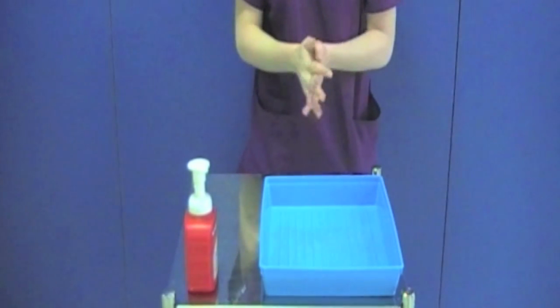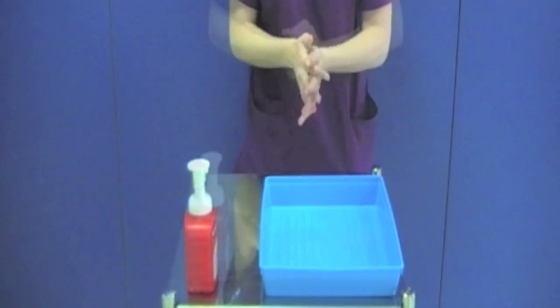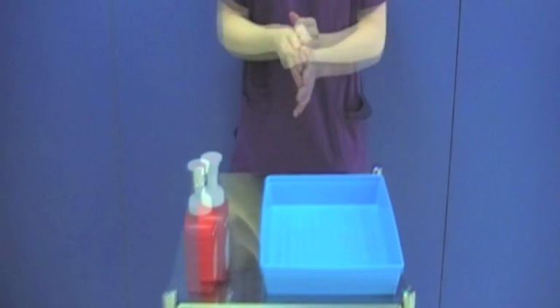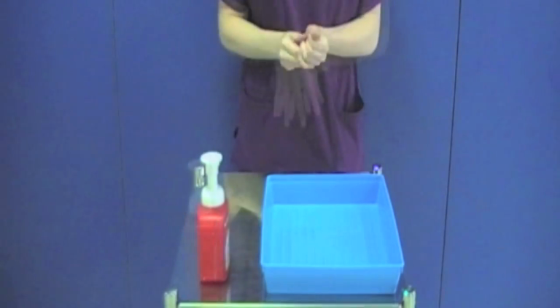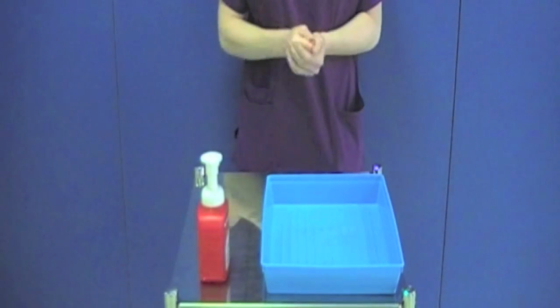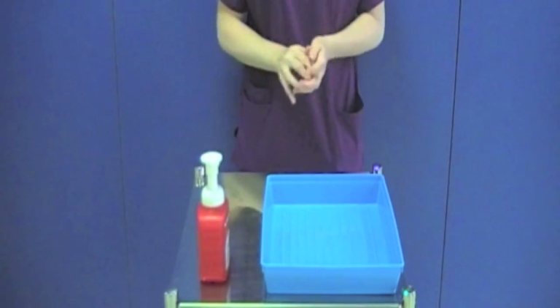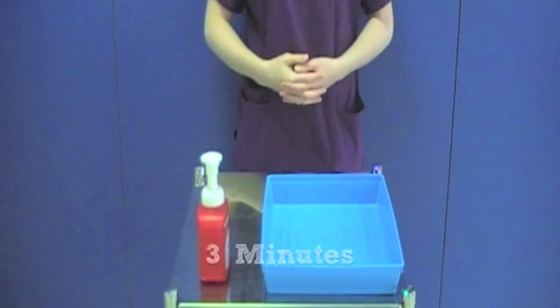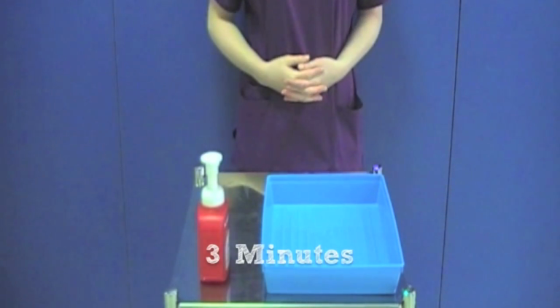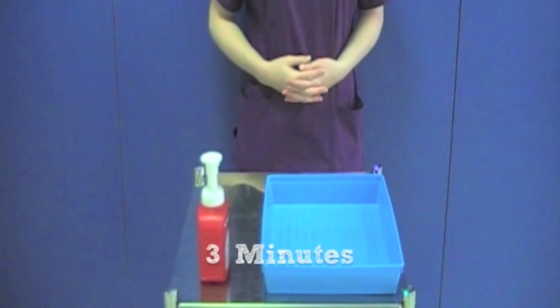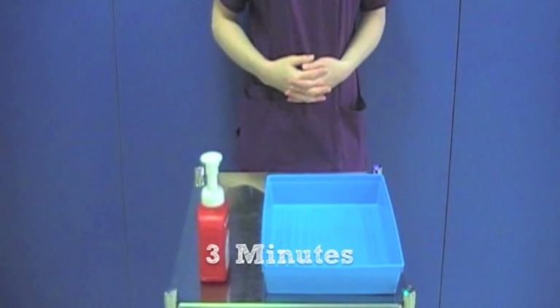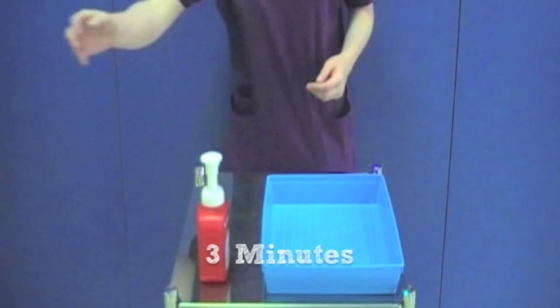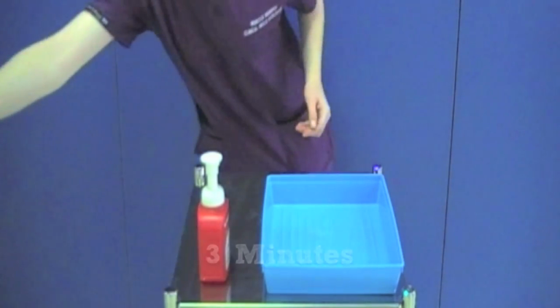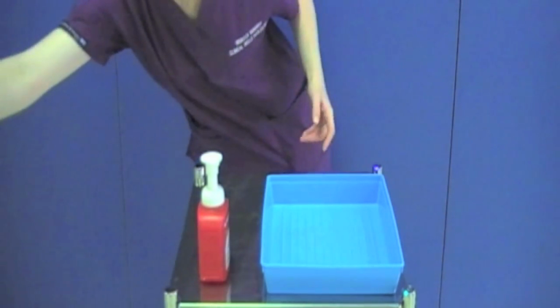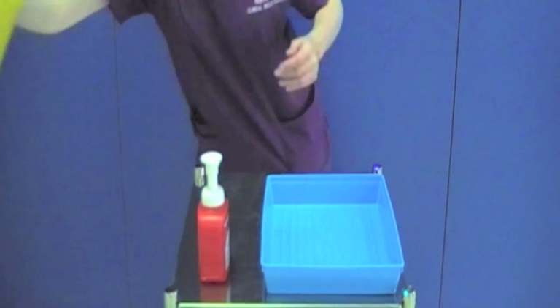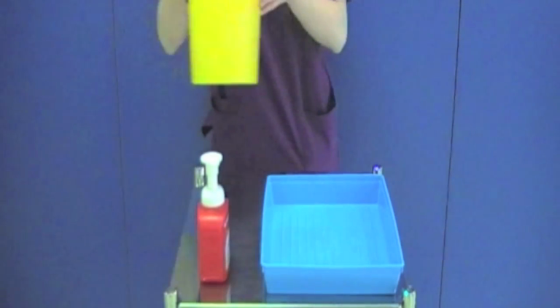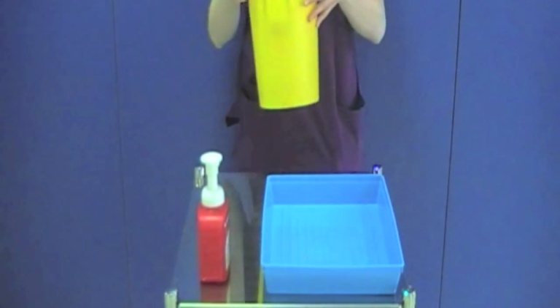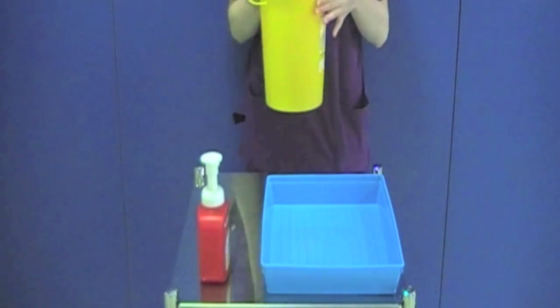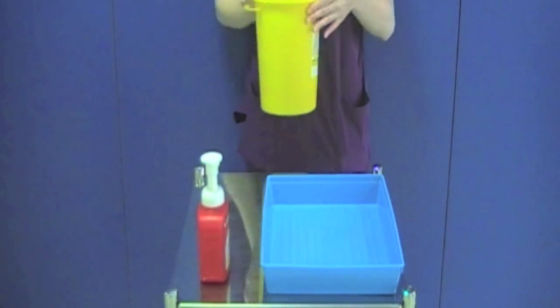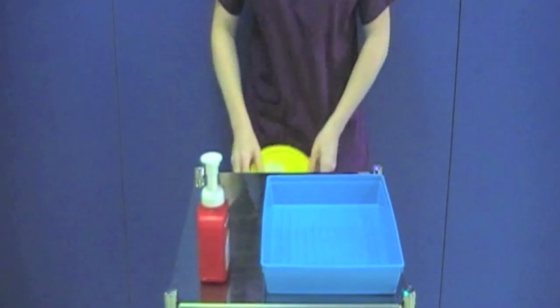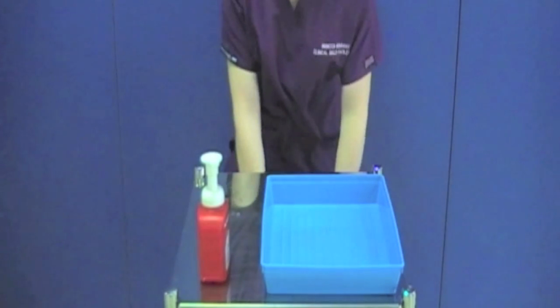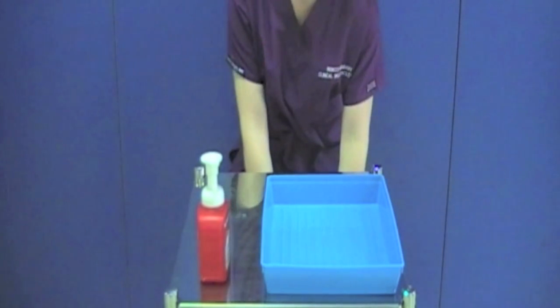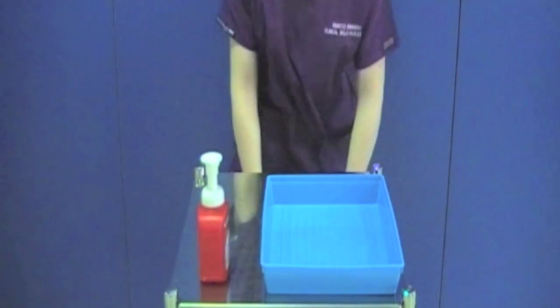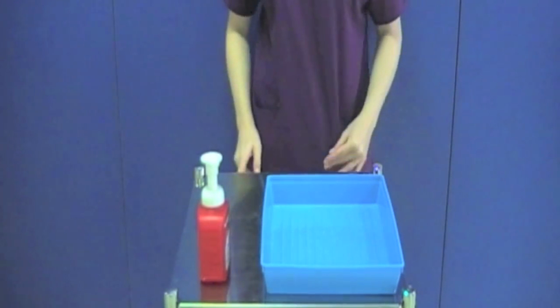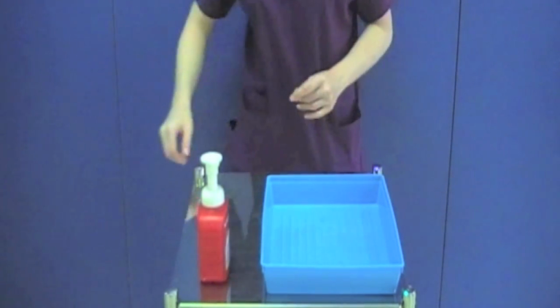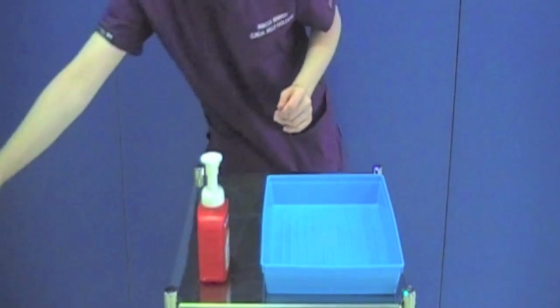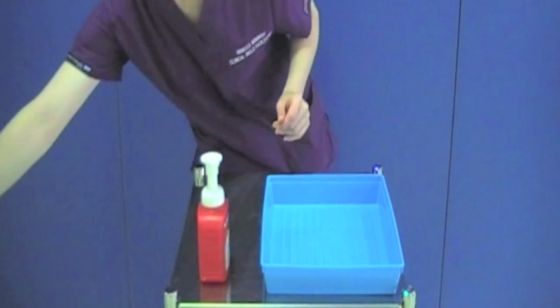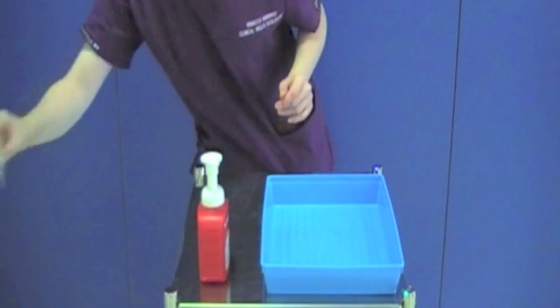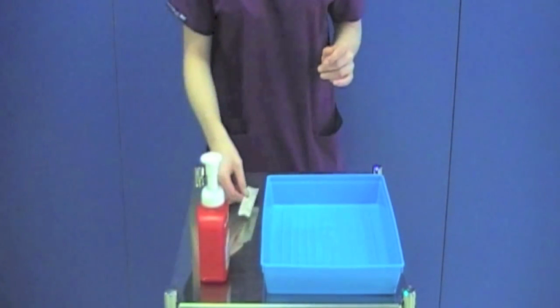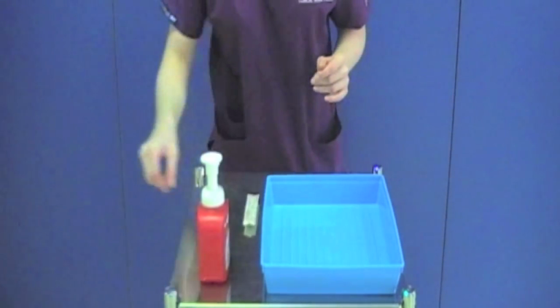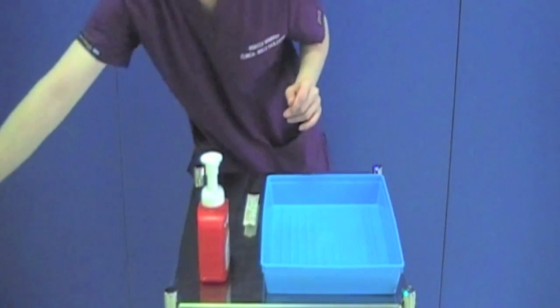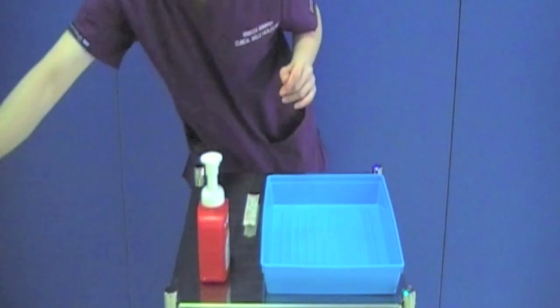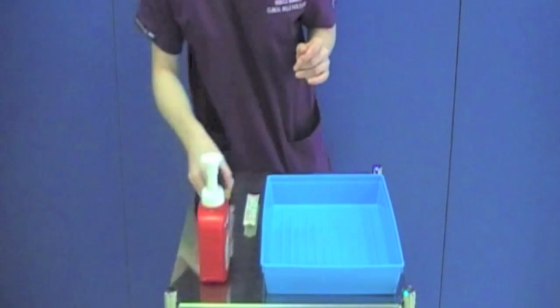Decontaminate your hands and wait for the tray to dry for 3 minutes. During this time you can gather the equipment onto the trolley, making sure that there is a sharp spin to hand. Do not put the unopened equipment in the tray at this point.